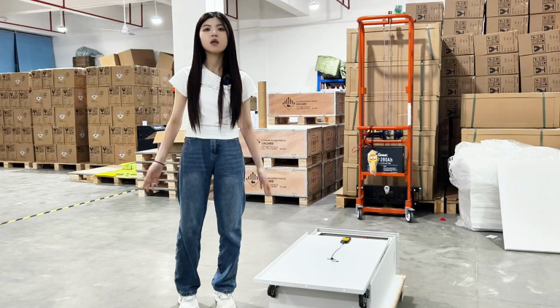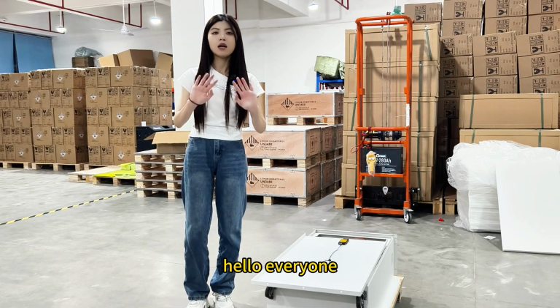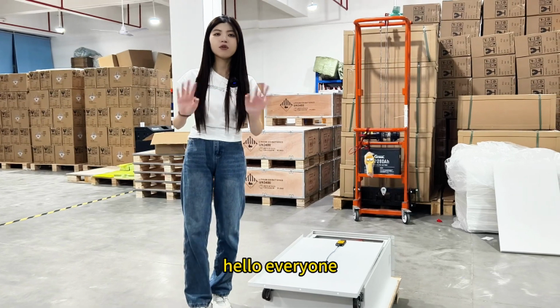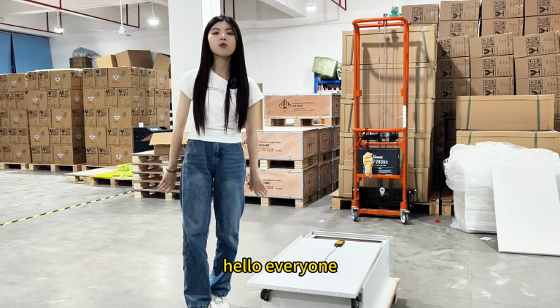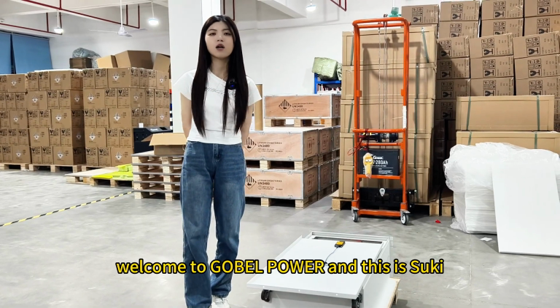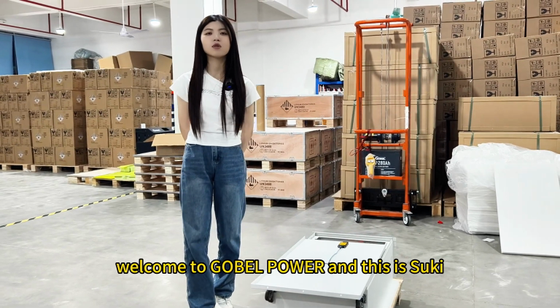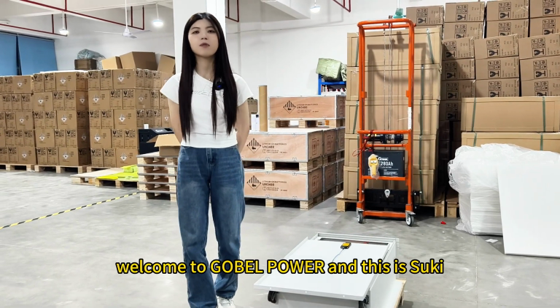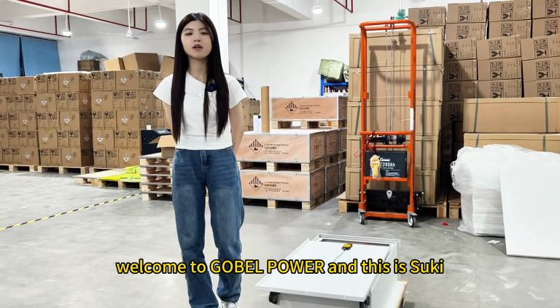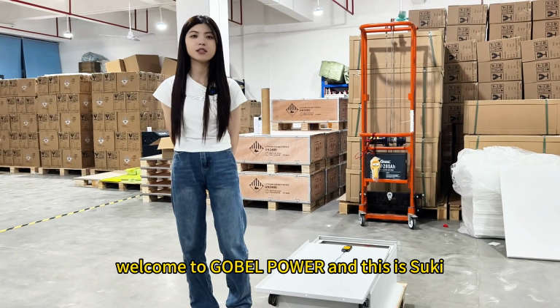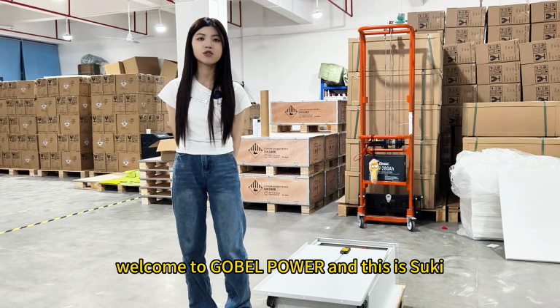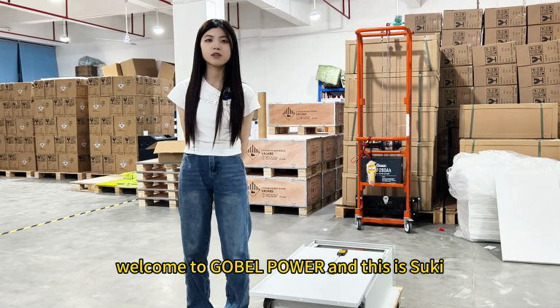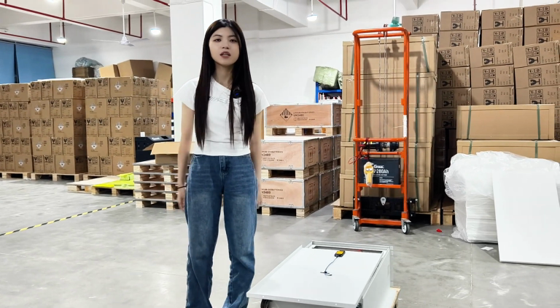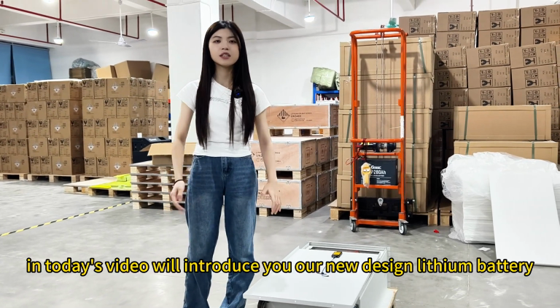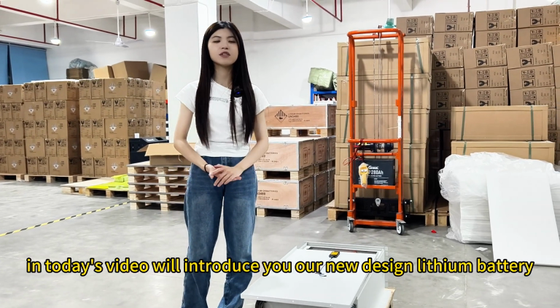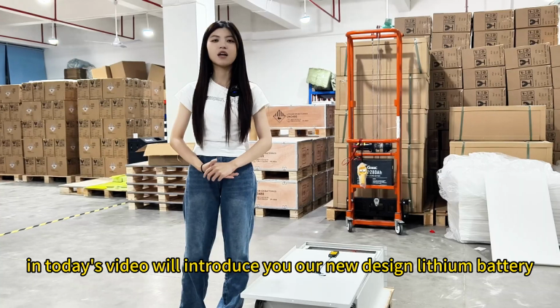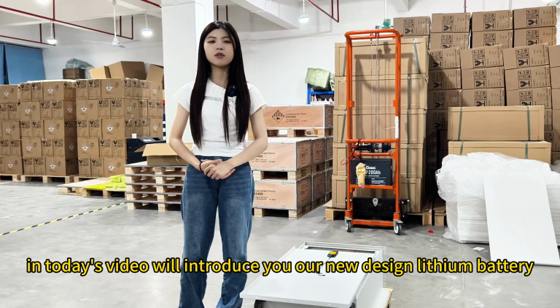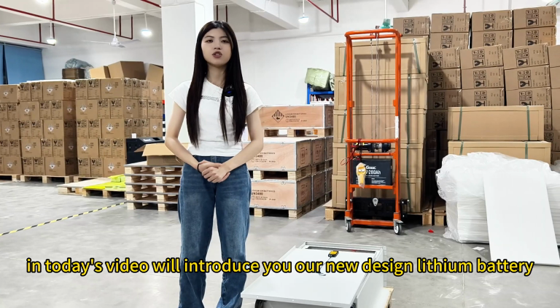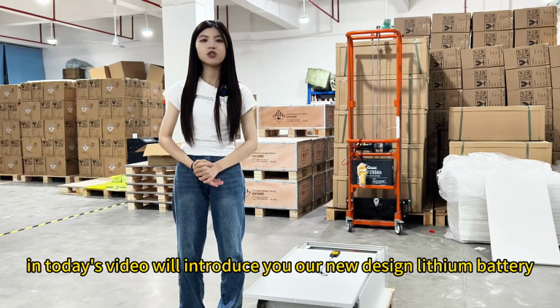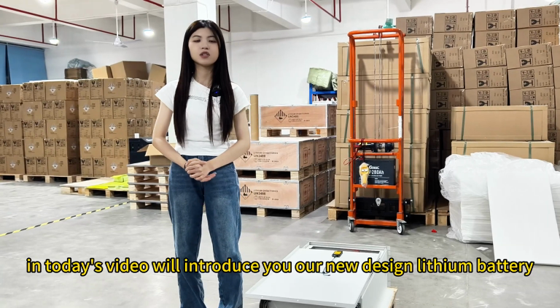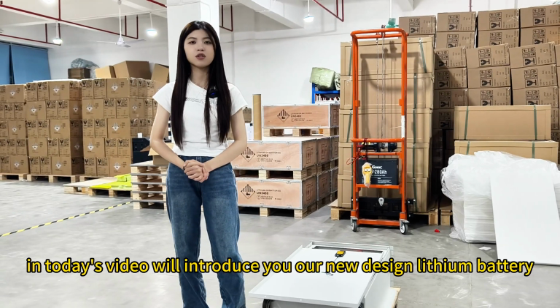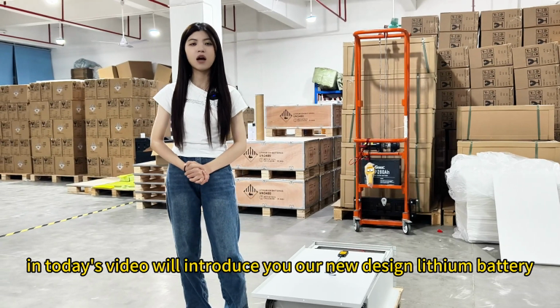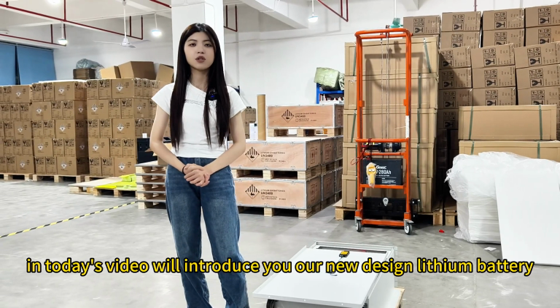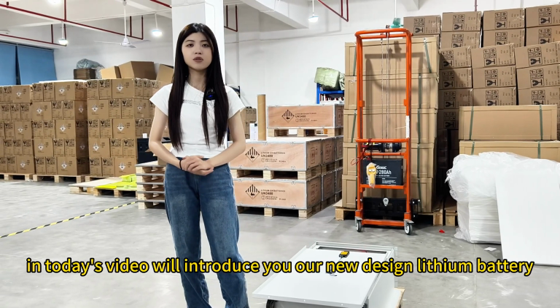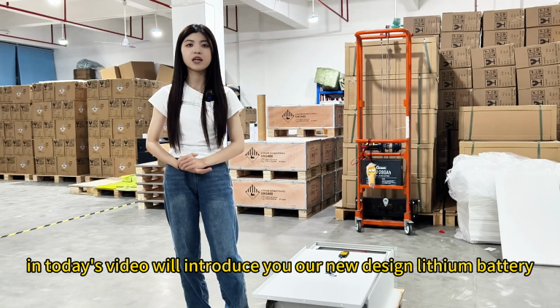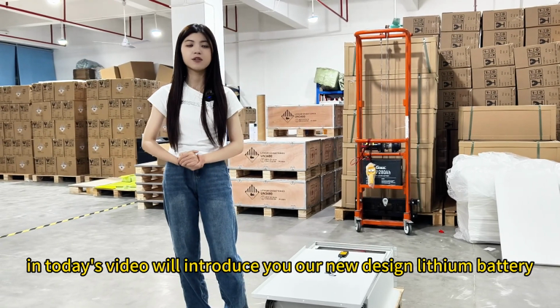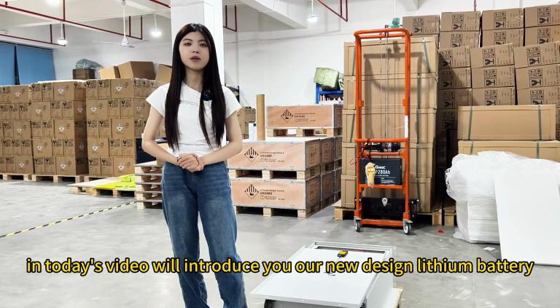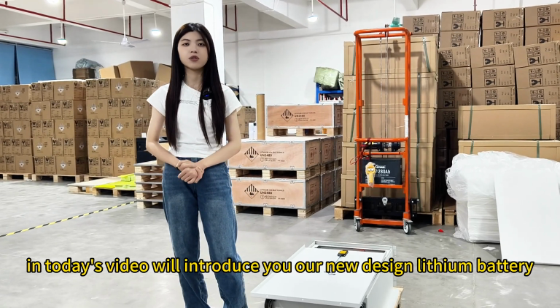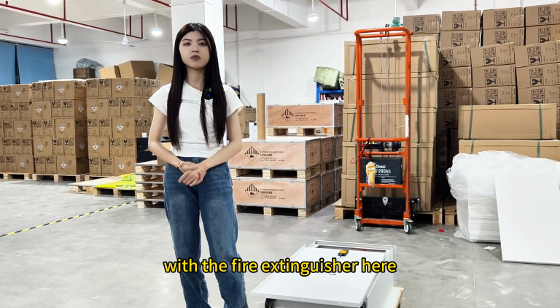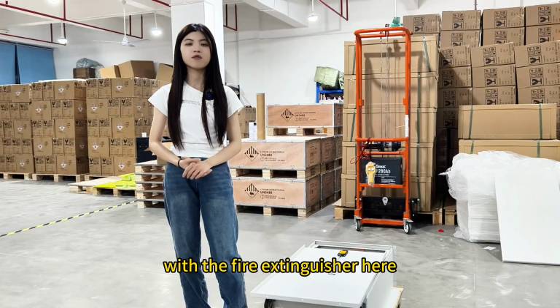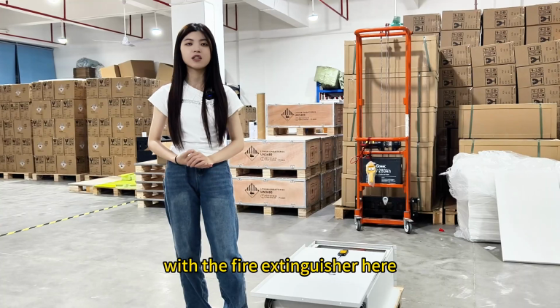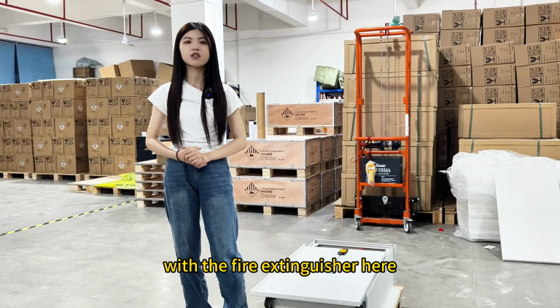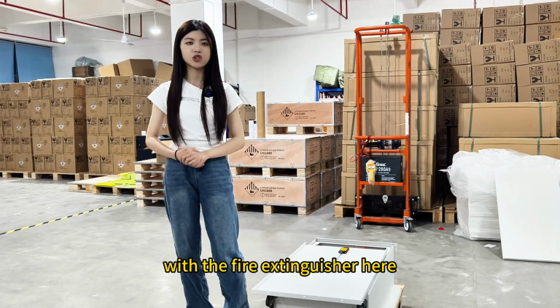Hello everyone, welcome to Goldberg Power, and this is Suki. In today's video I will introduce you to our new design lithium battery with the fire extinguisher.